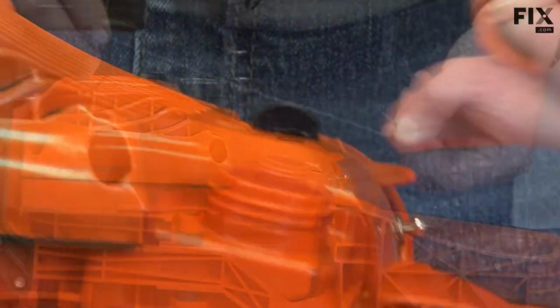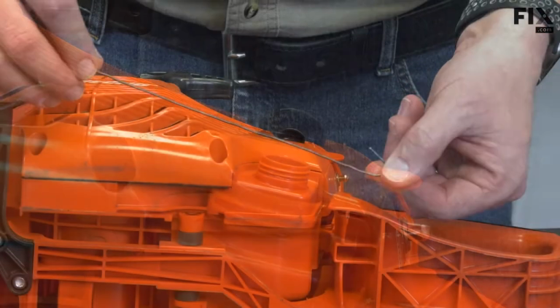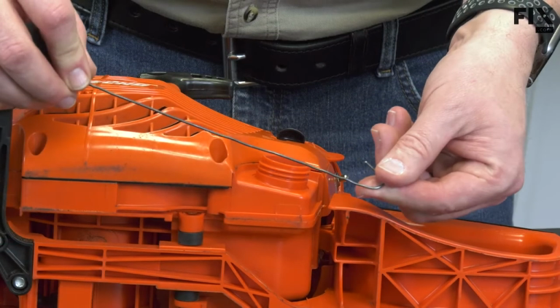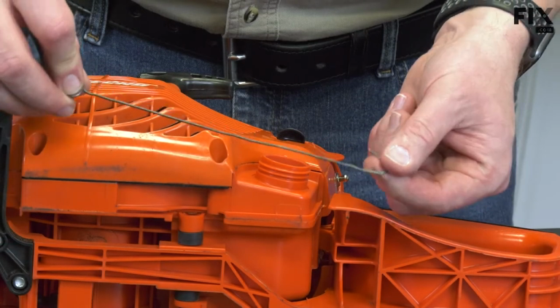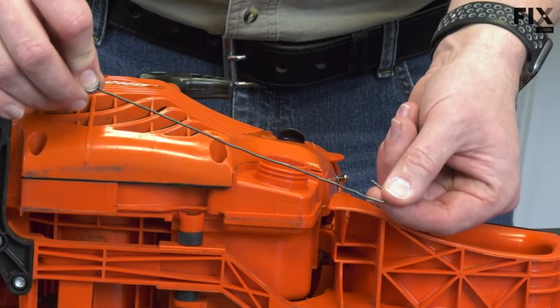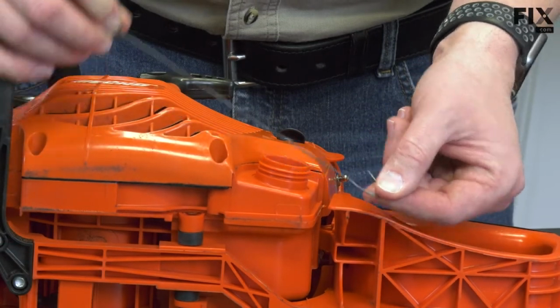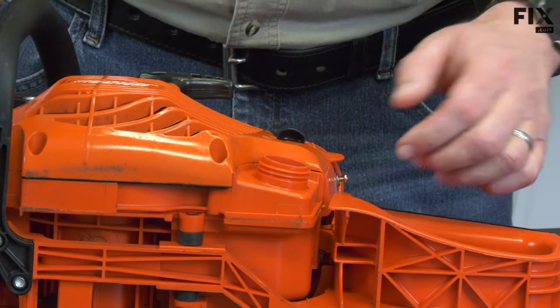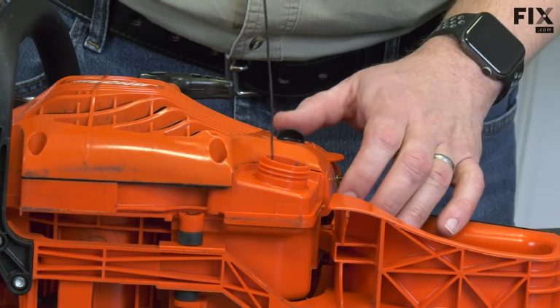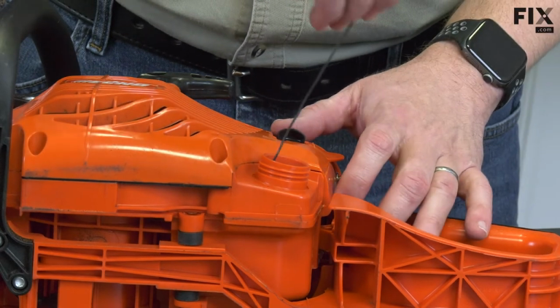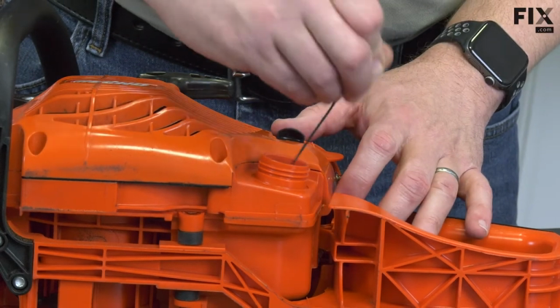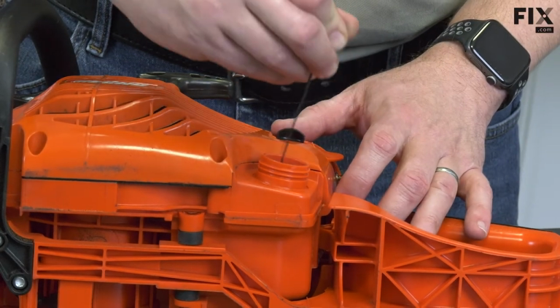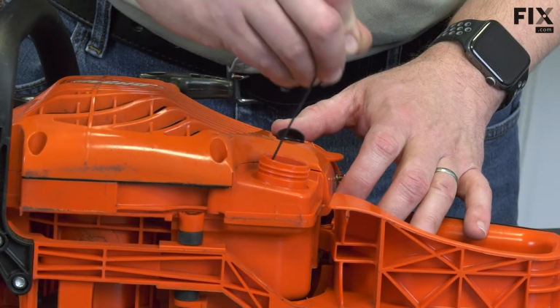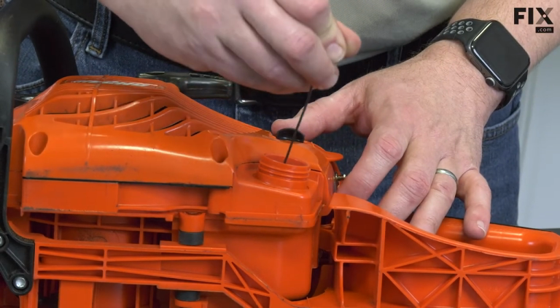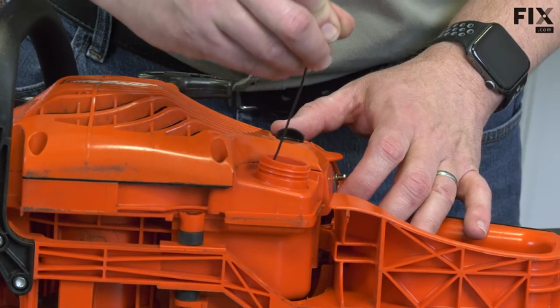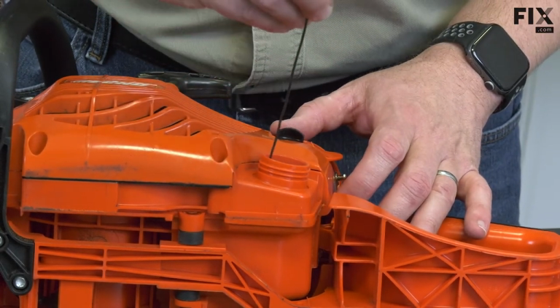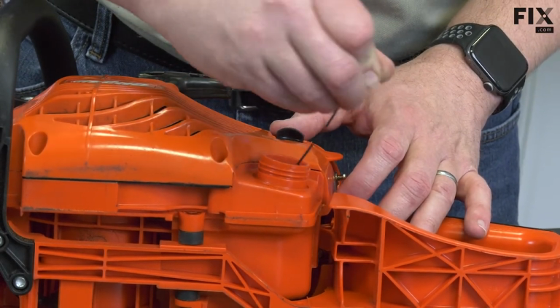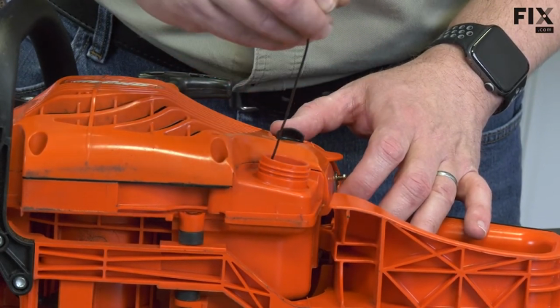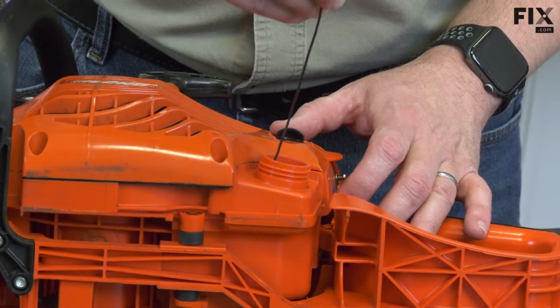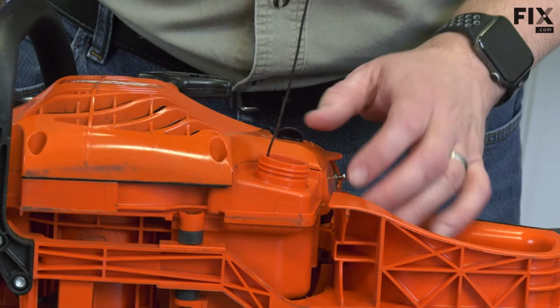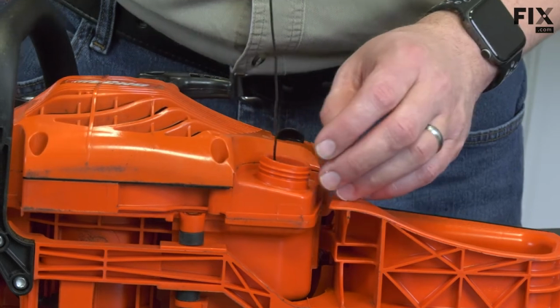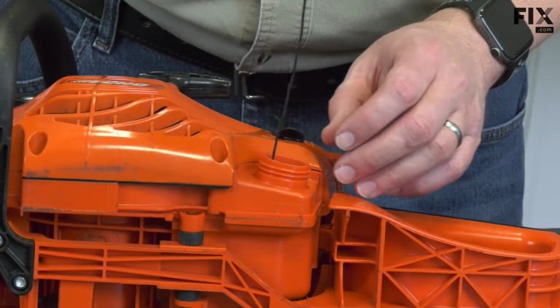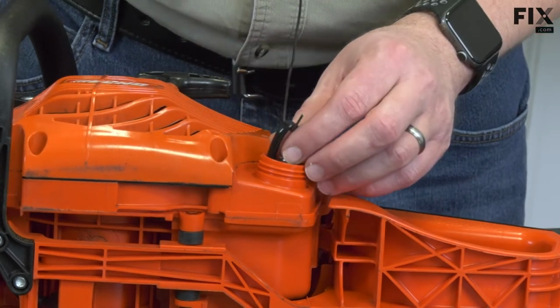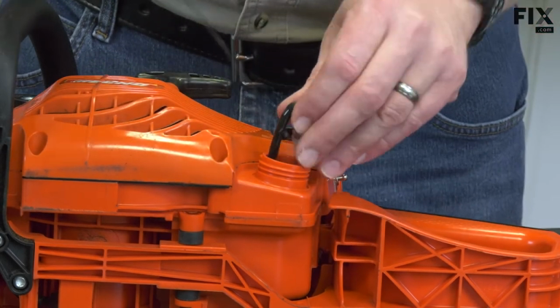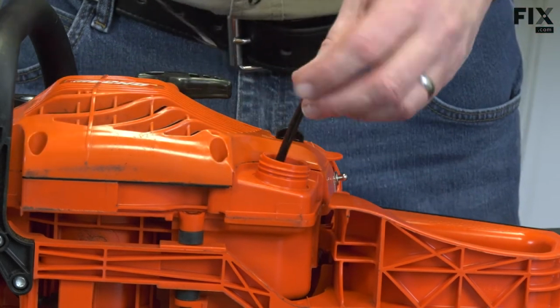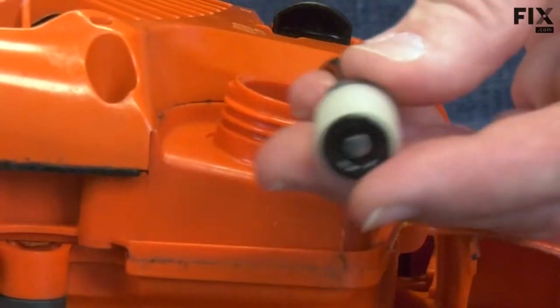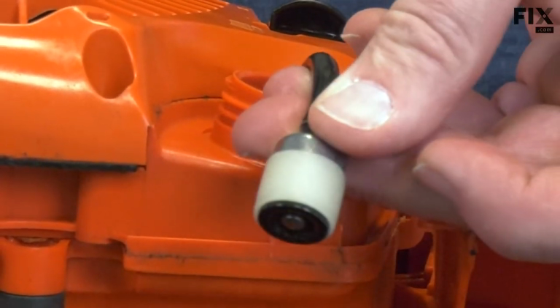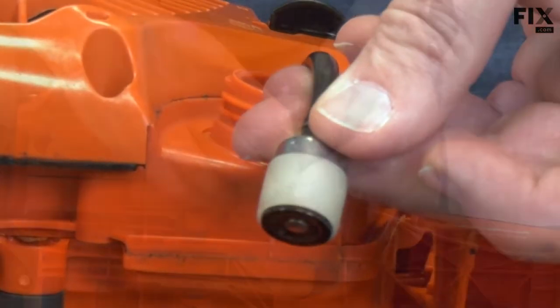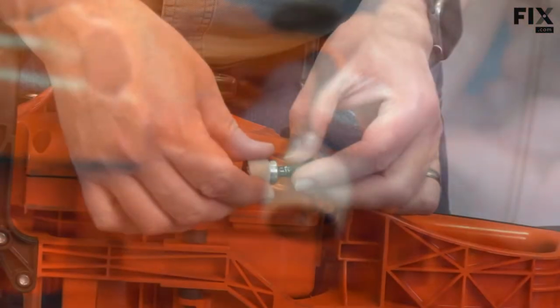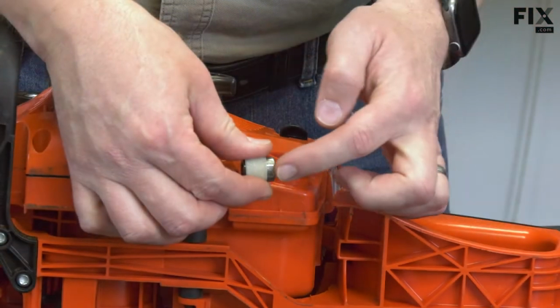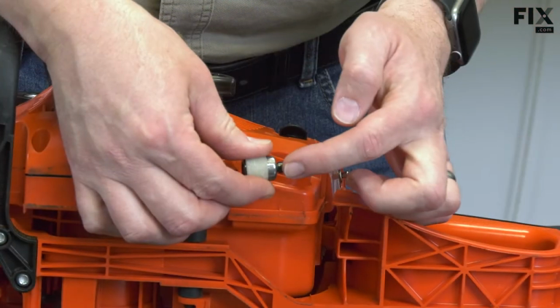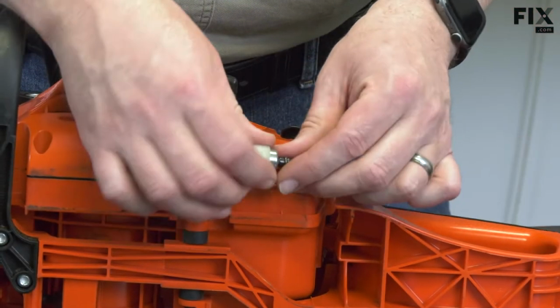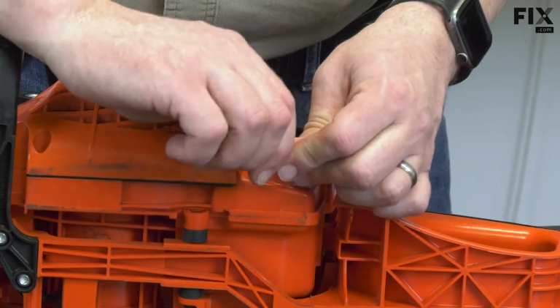I'll use a hook that I've made out of a piece of wire to remove the fuel line and filter from the tank. With the filter removed from the tank, now I can remove it from the fuel line.